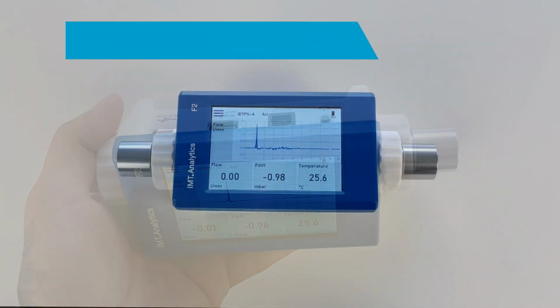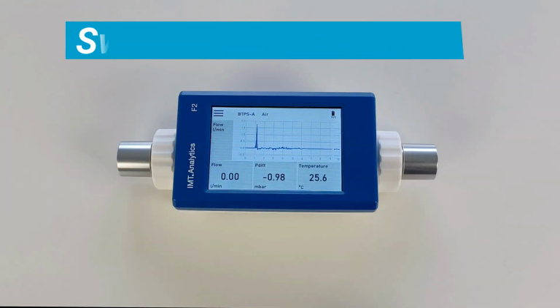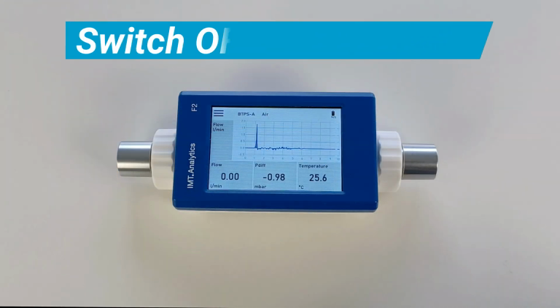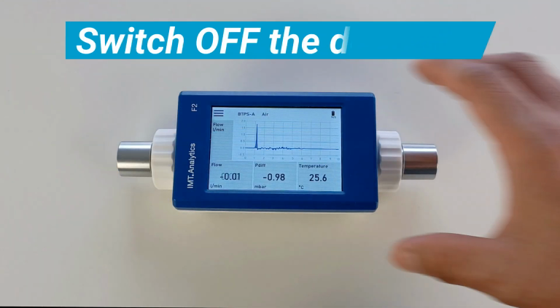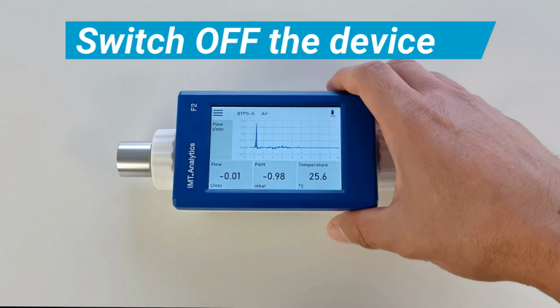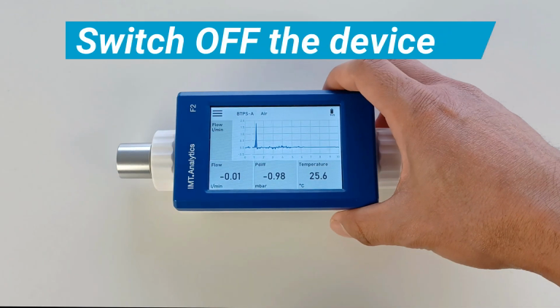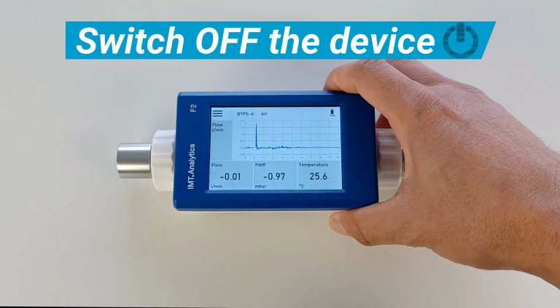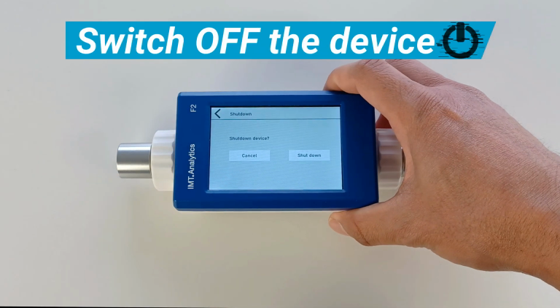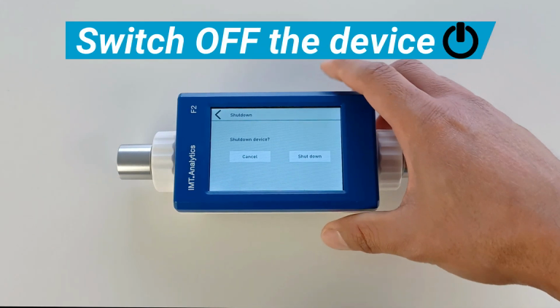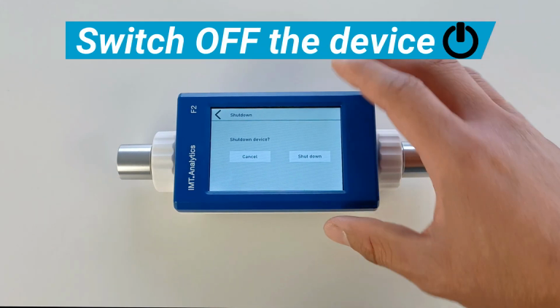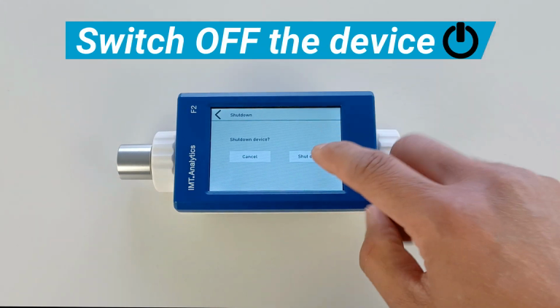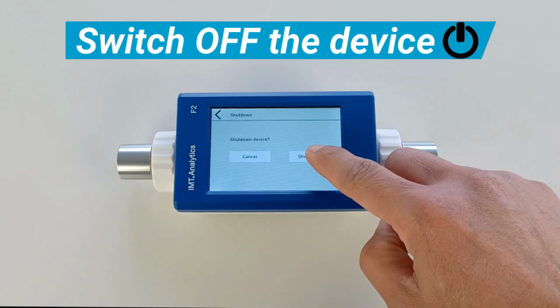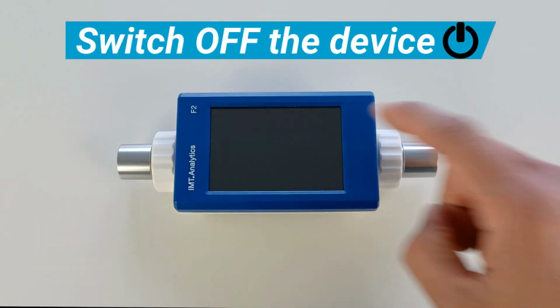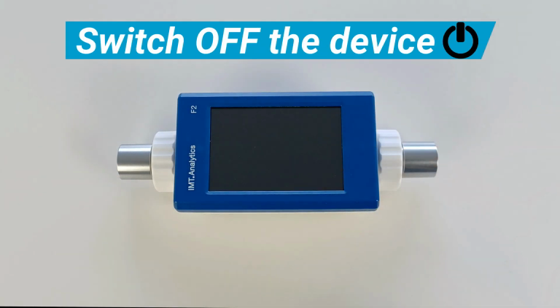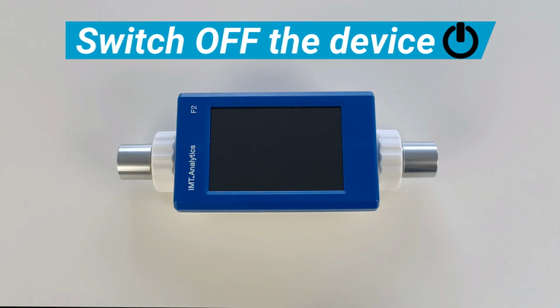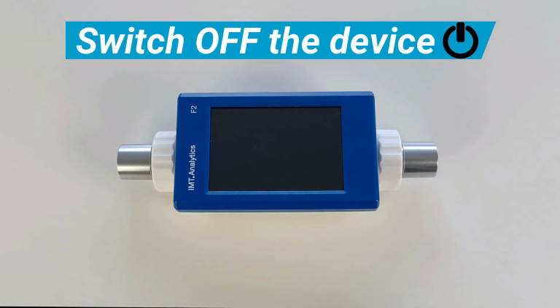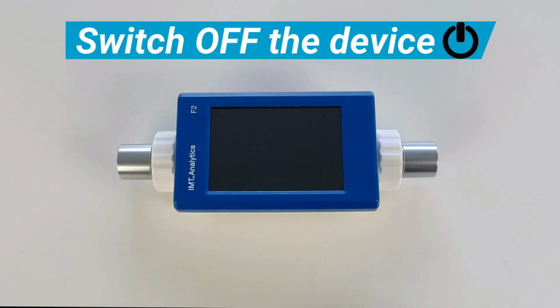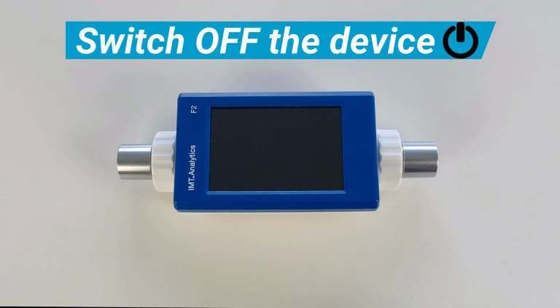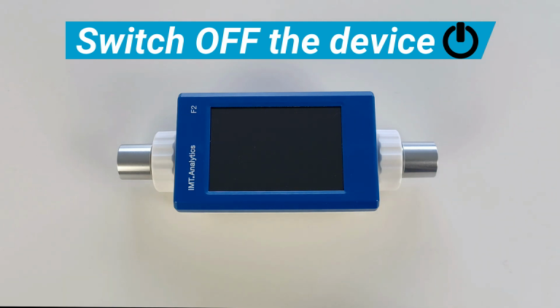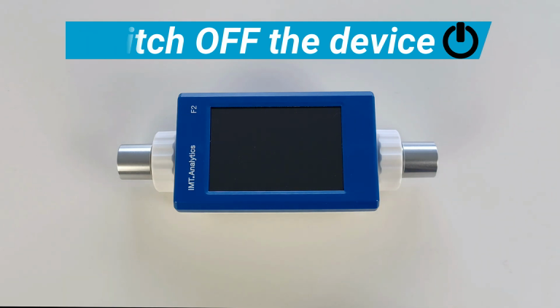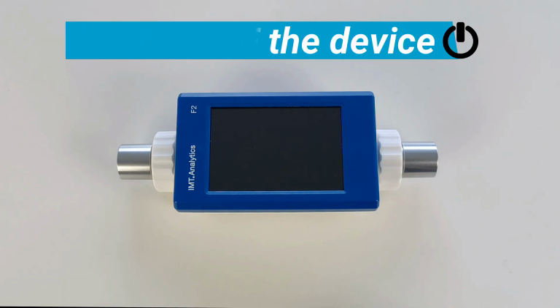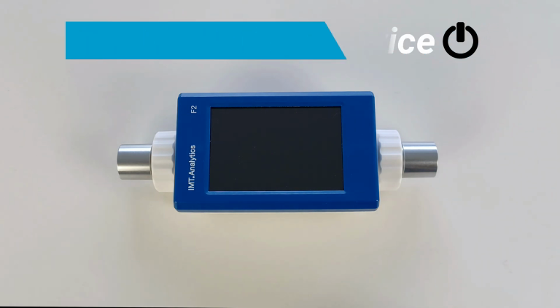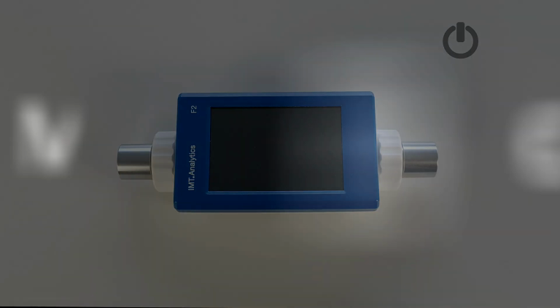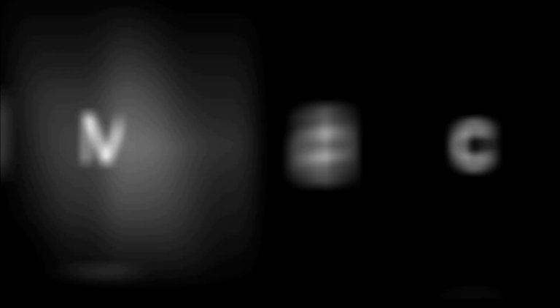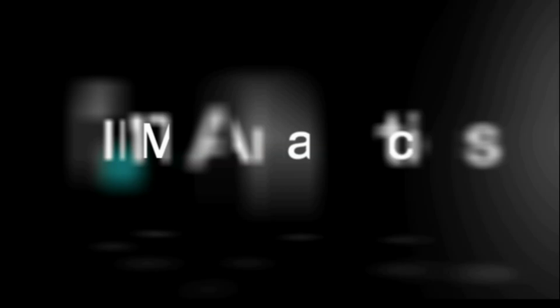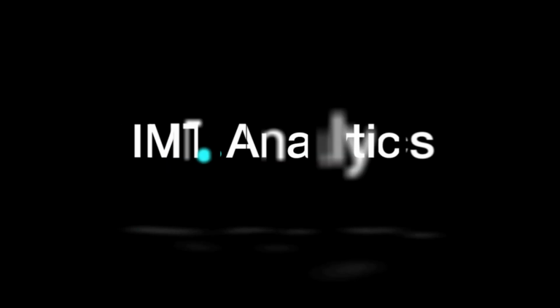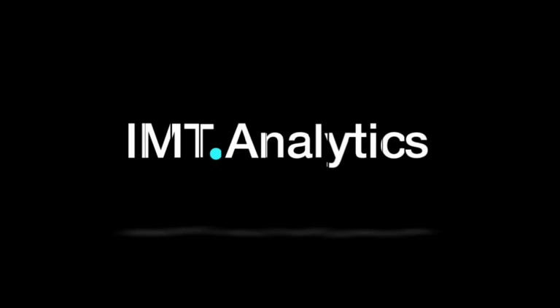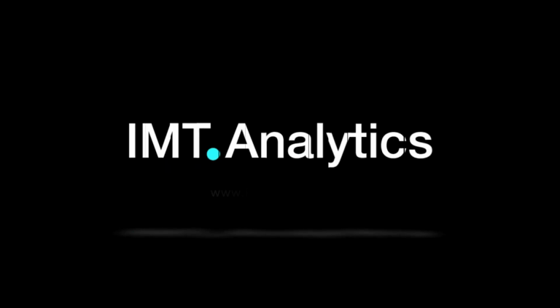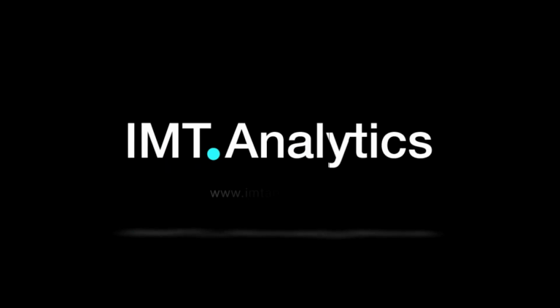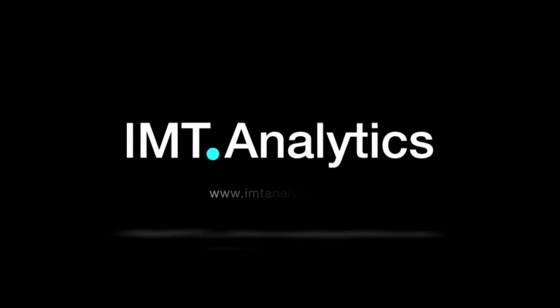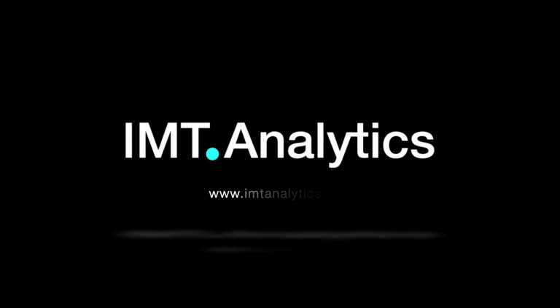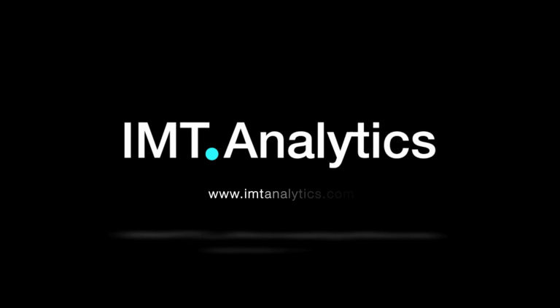To switch off the device, press the on-off button and then tap on the Shutdown option. Experience accurate and reliable measurements with the new flow meter from INT Analytics.